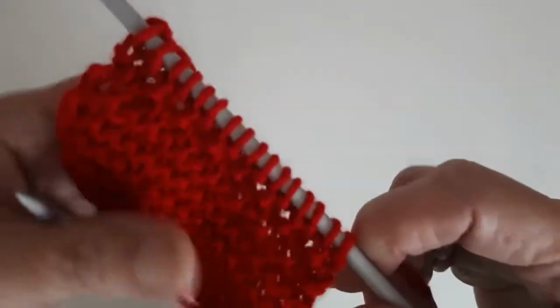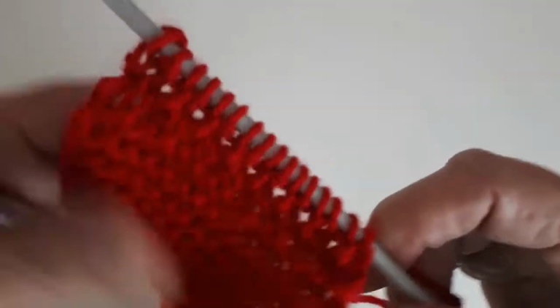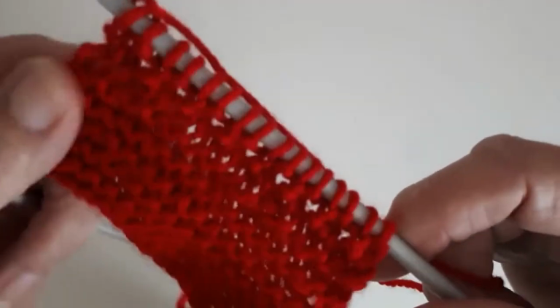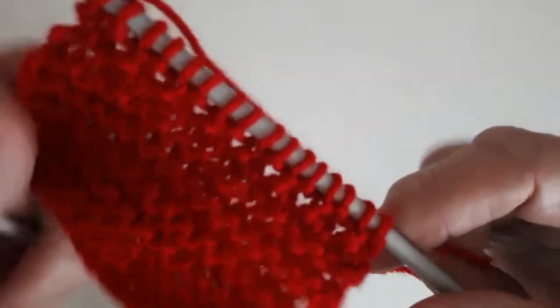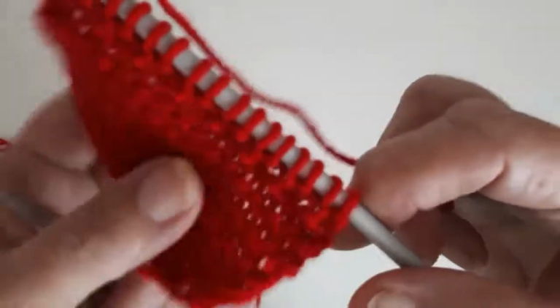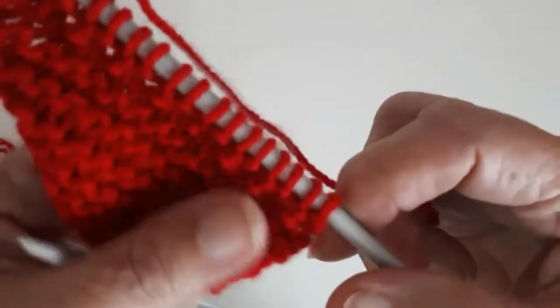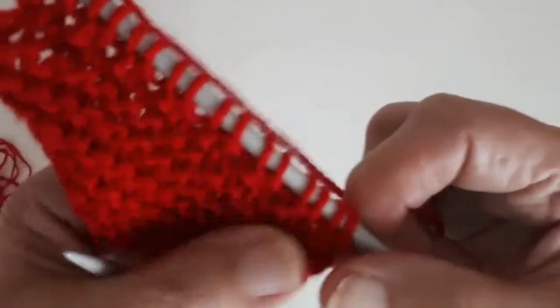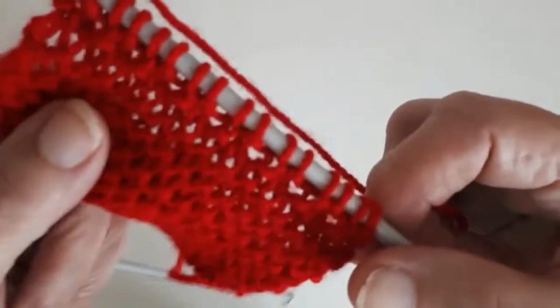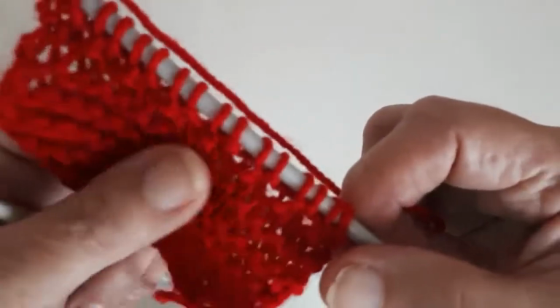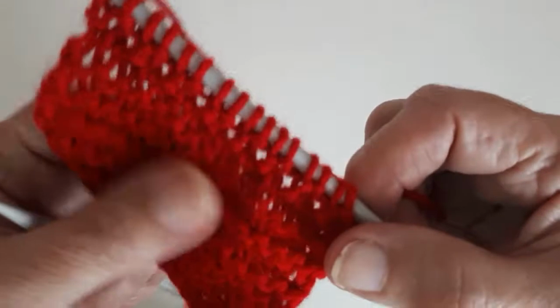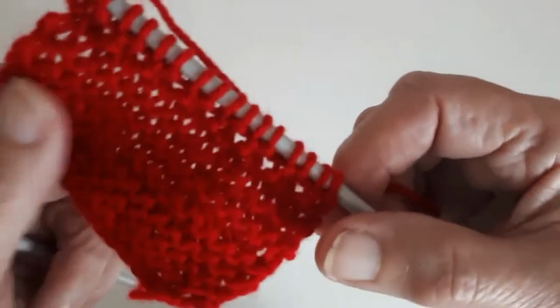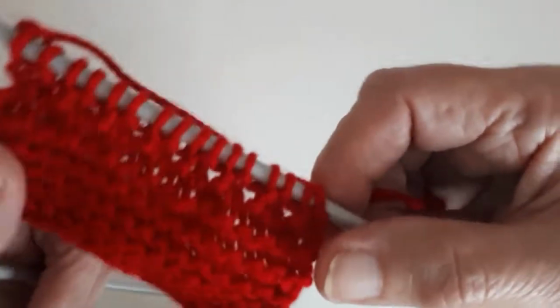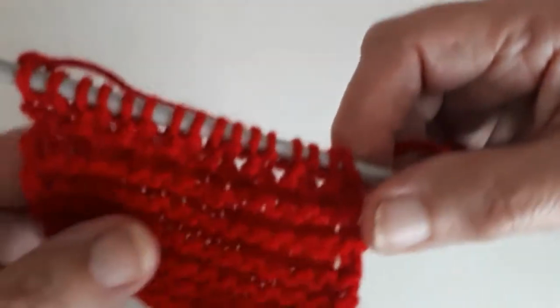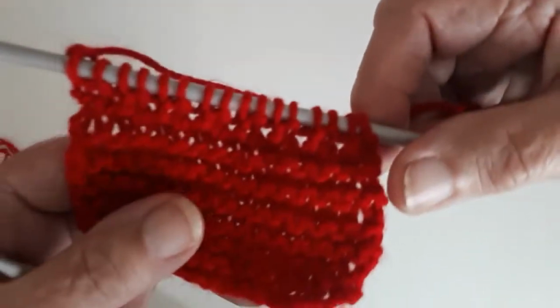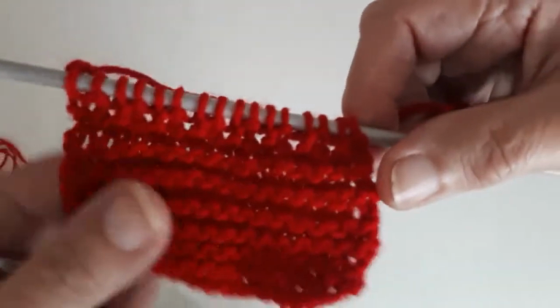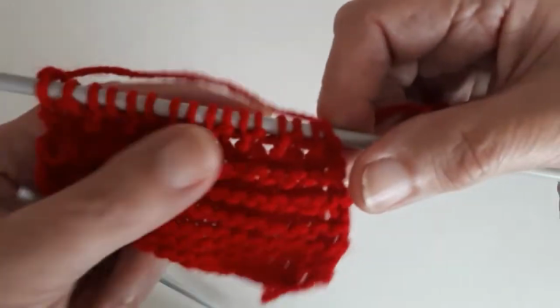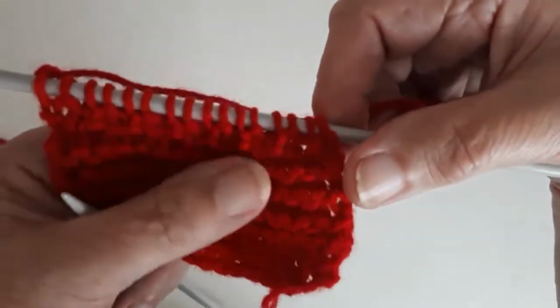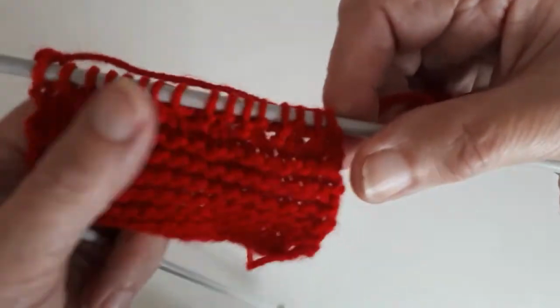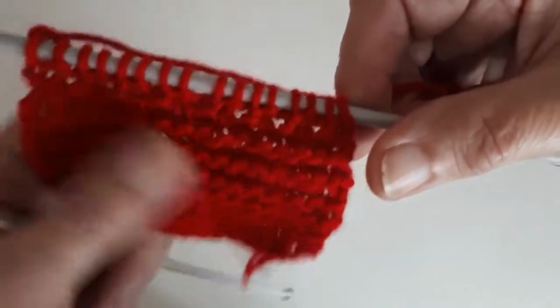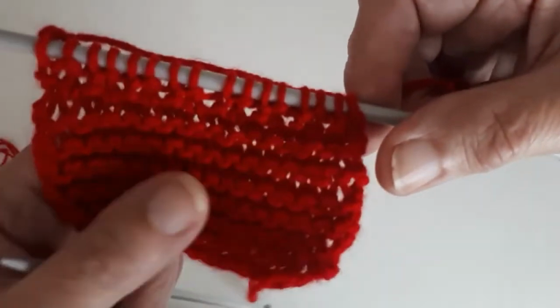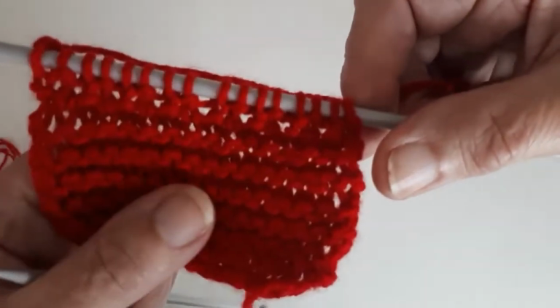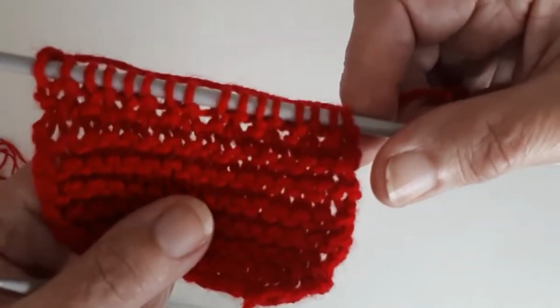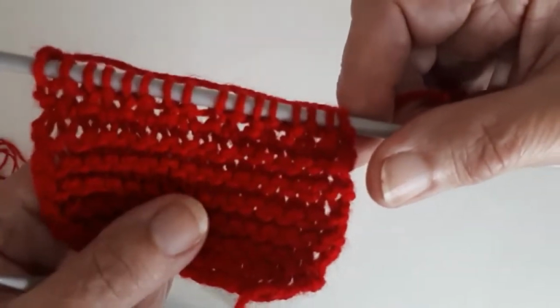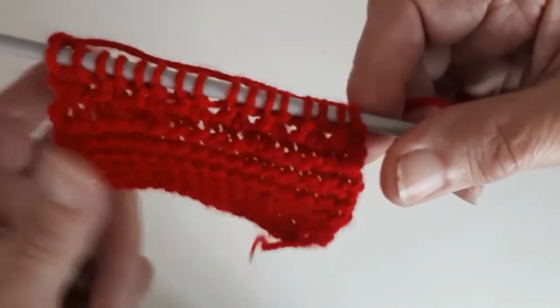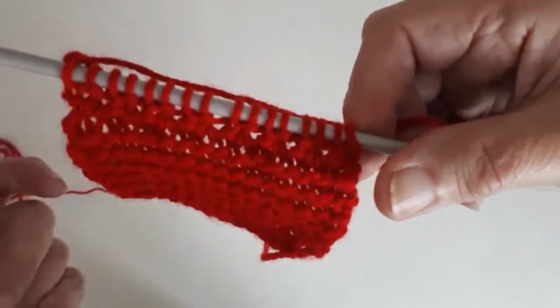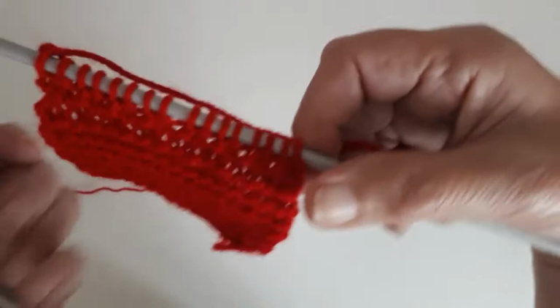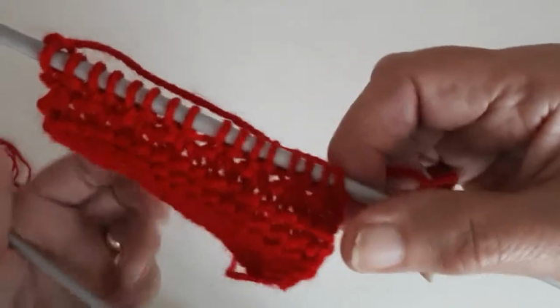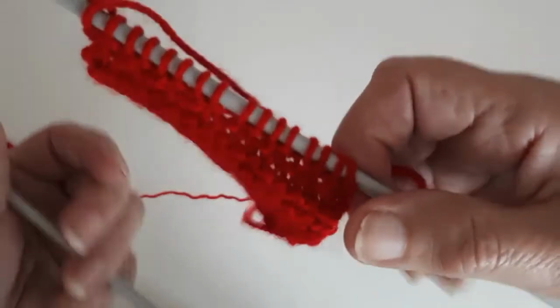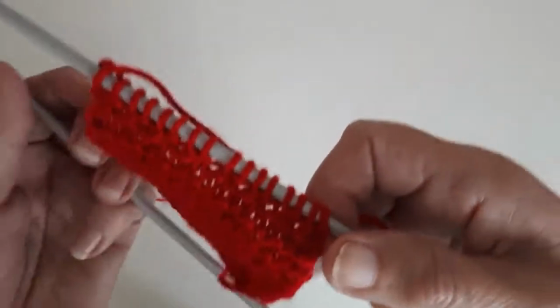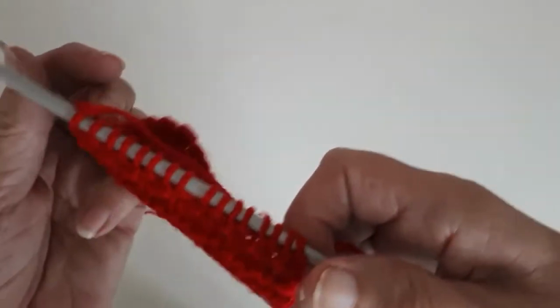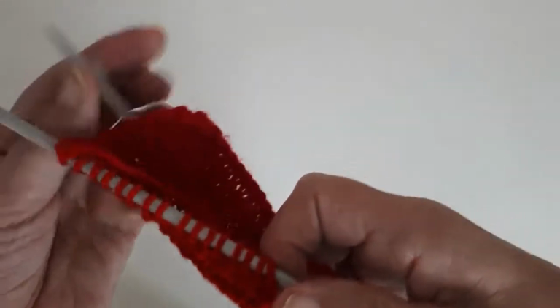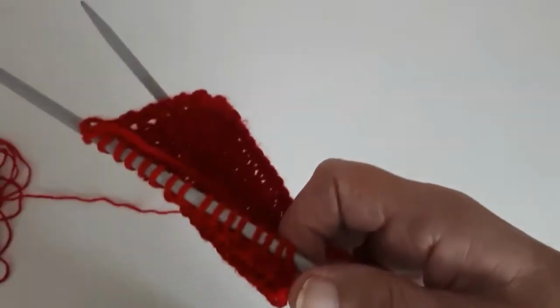That's another row done, and you can just see the pattern slightly starting to form. I'll do a few more rows and get back to you.